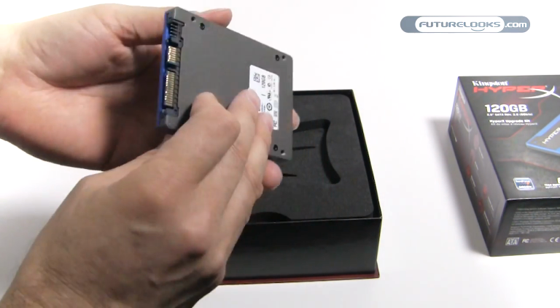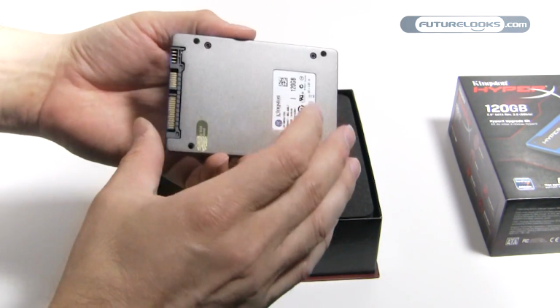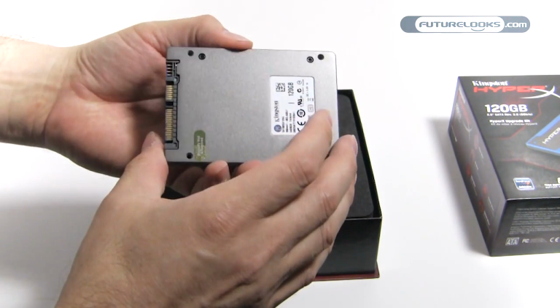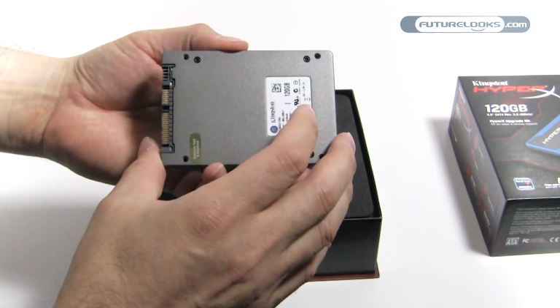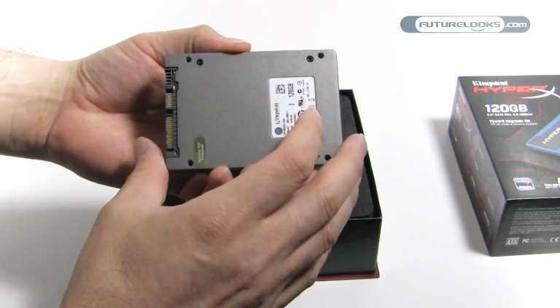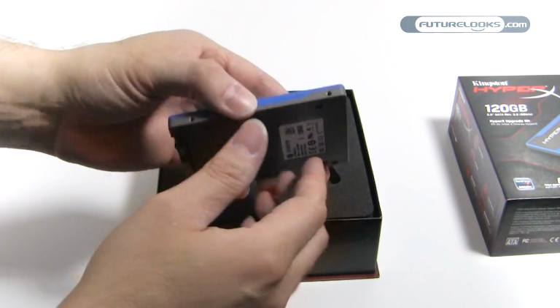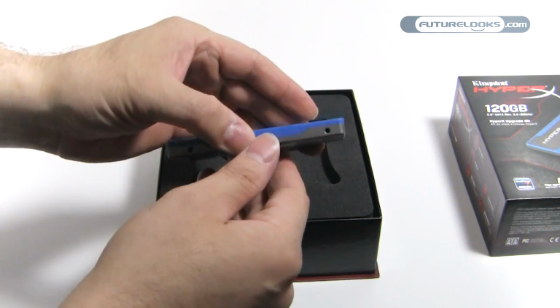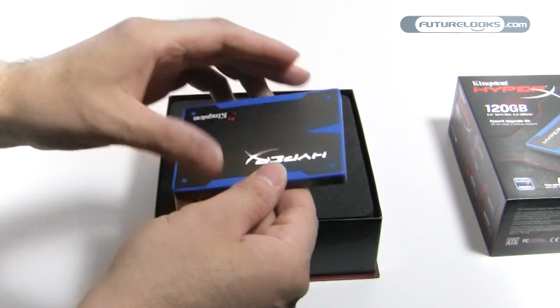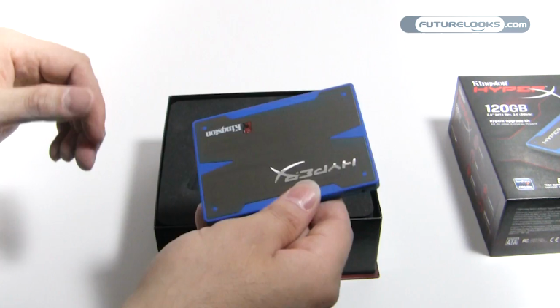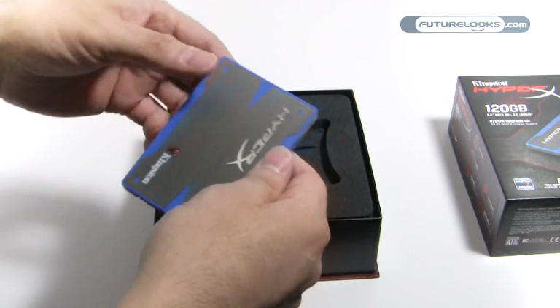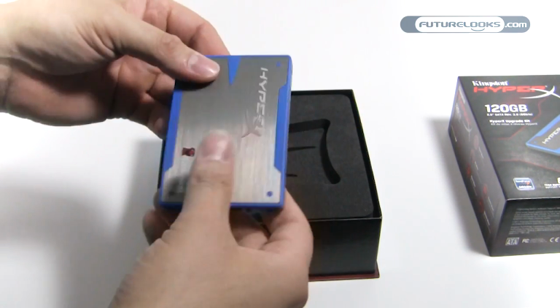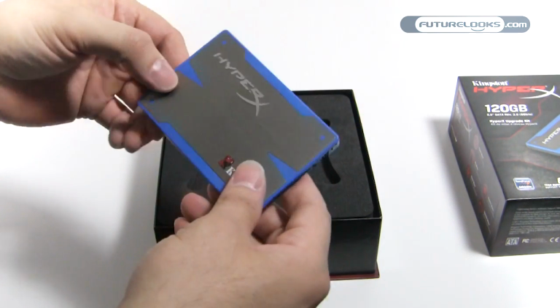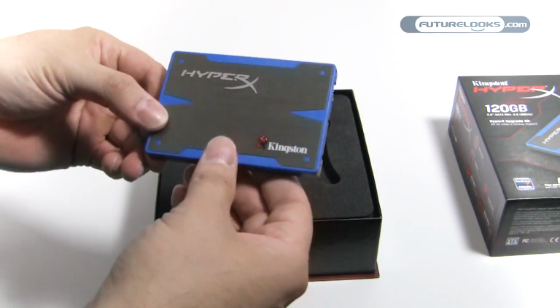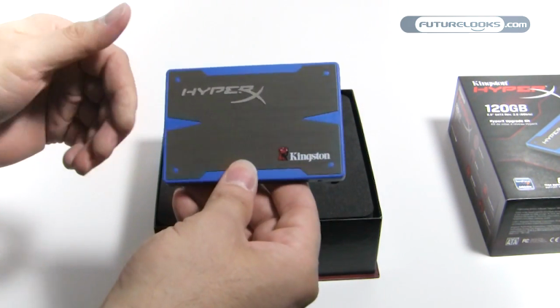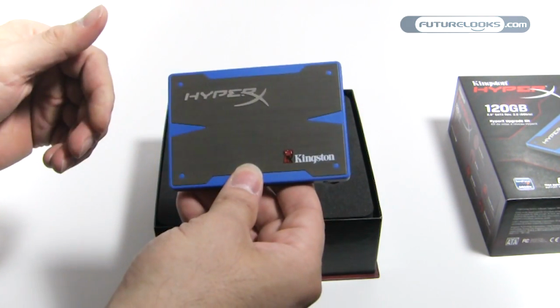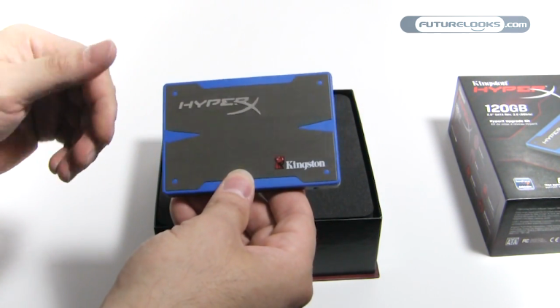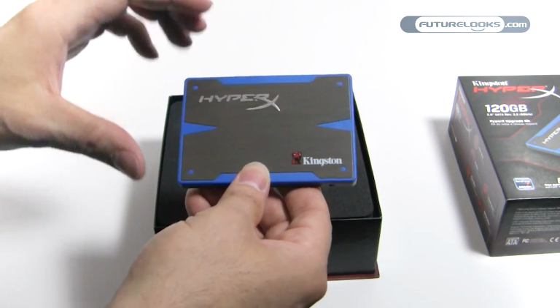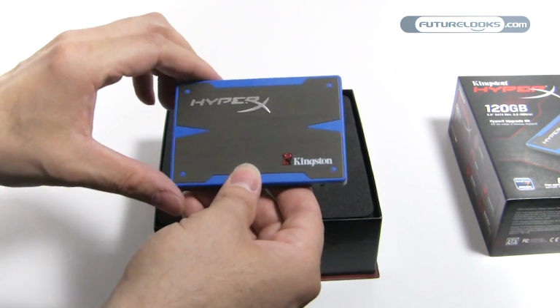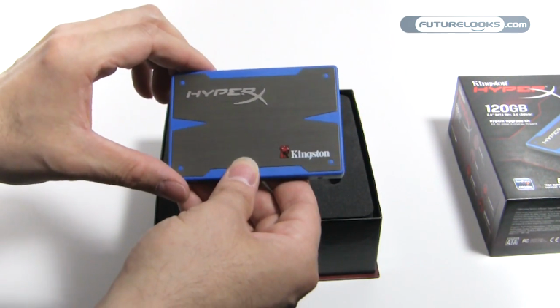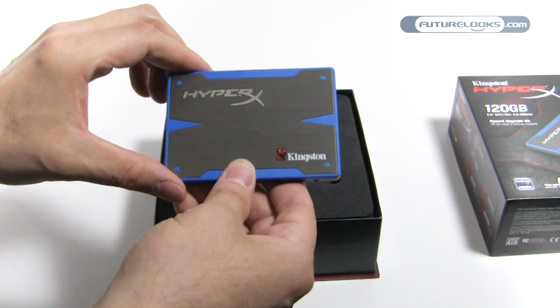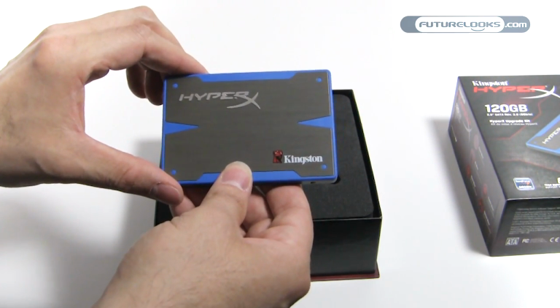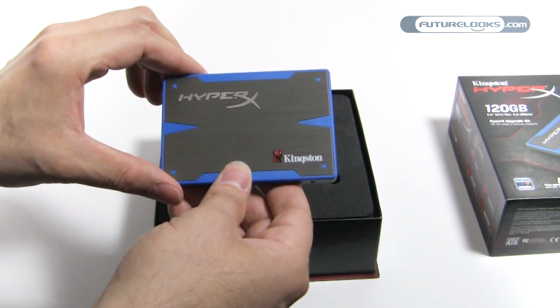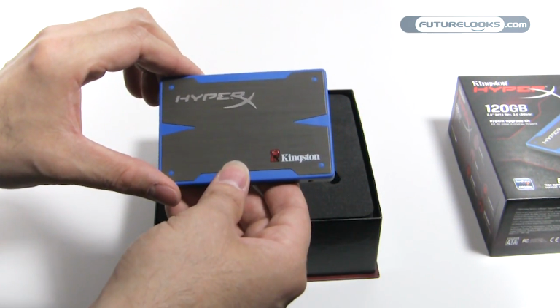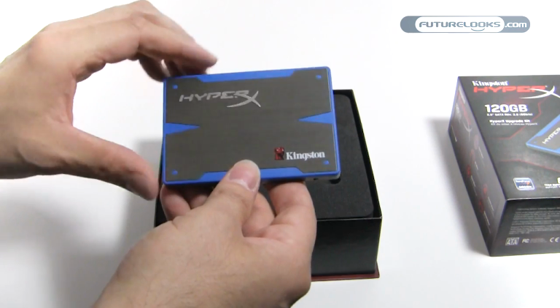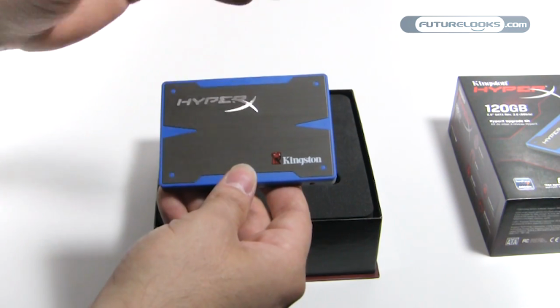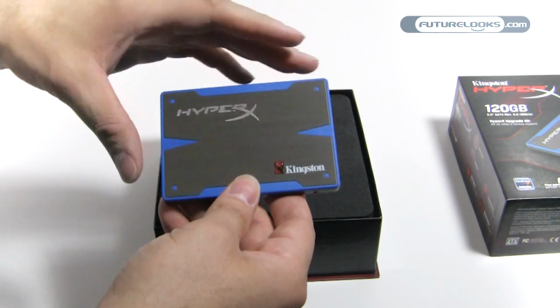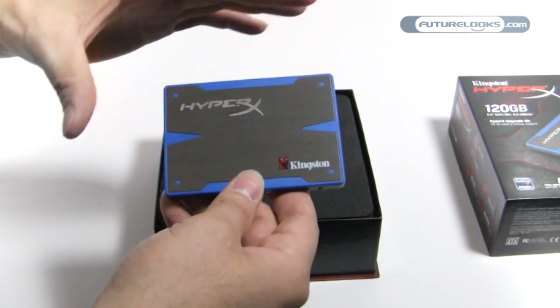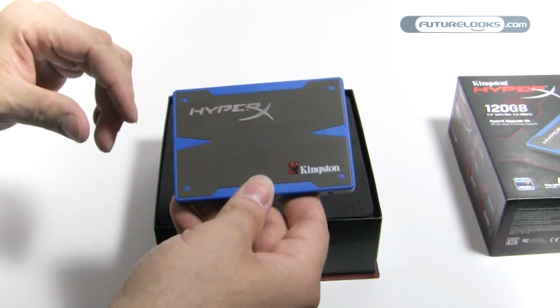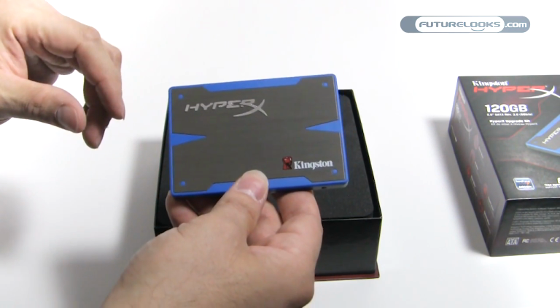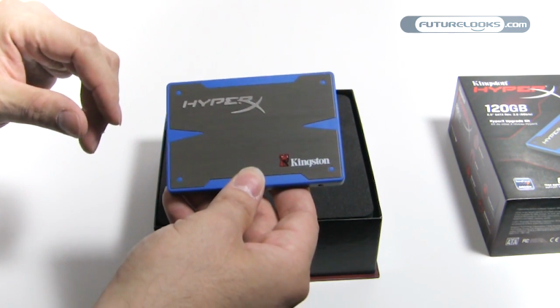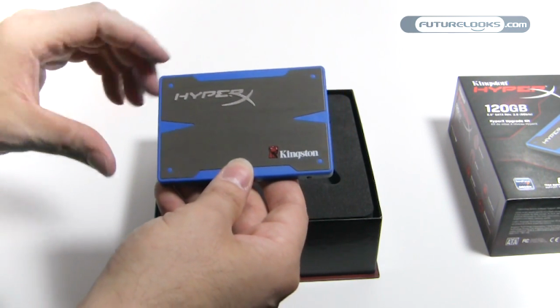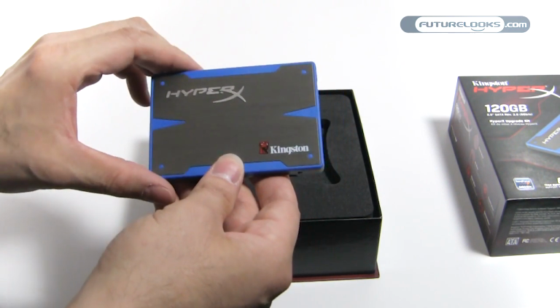That Sandforce 2281 controller gives this SSD most of its speed, if not all of its speed. And of course the system you install it in is going to have a drastic effect on how fast this will perform.